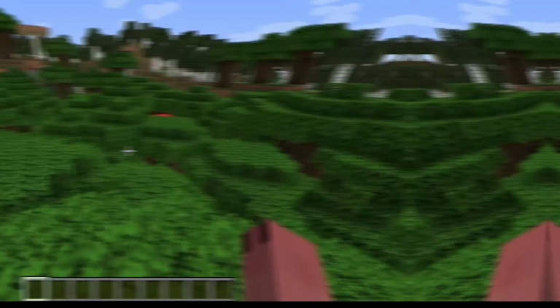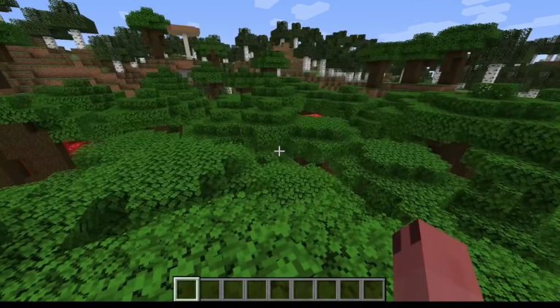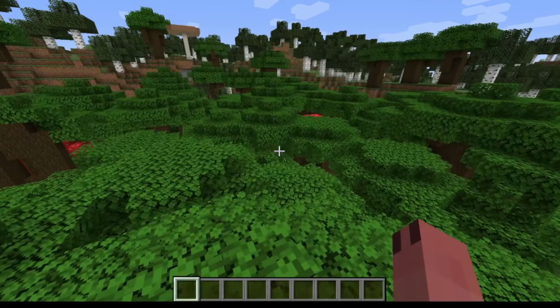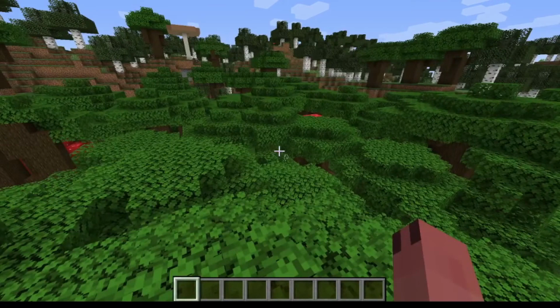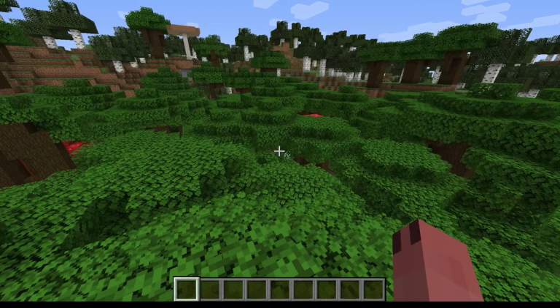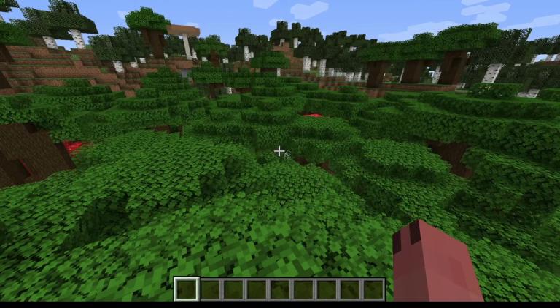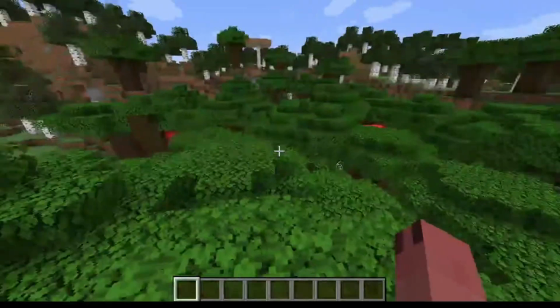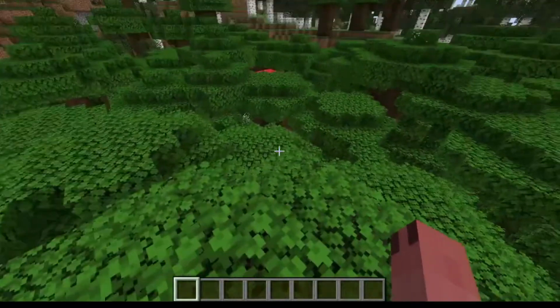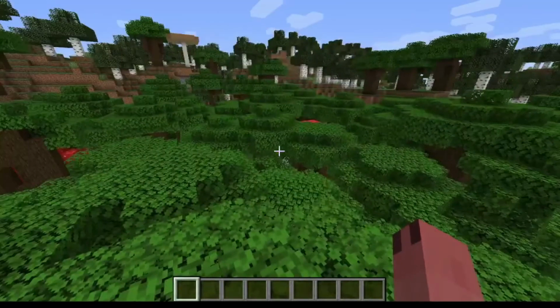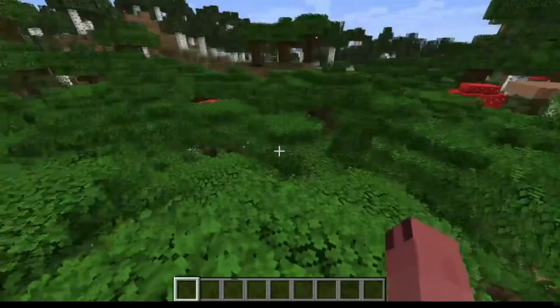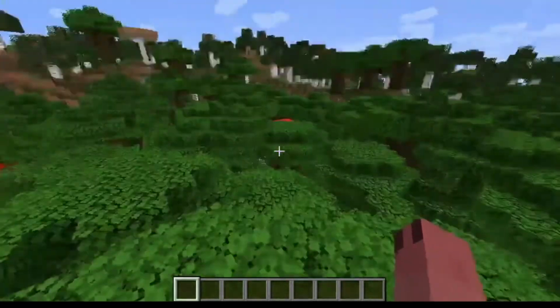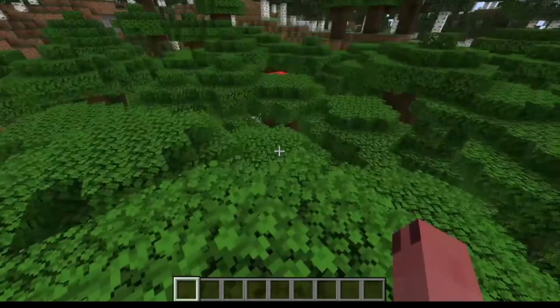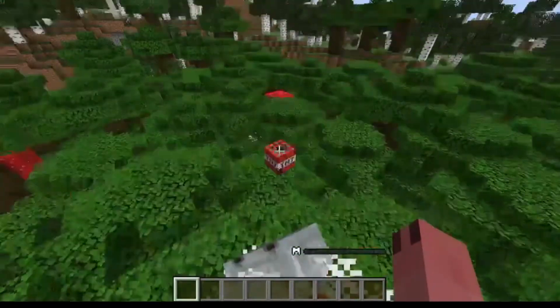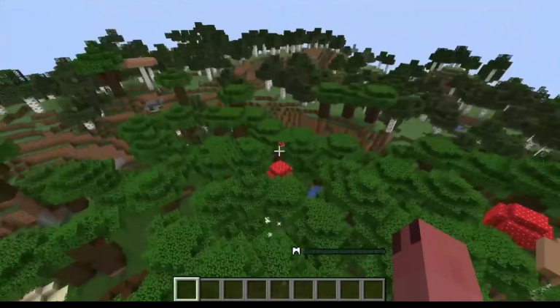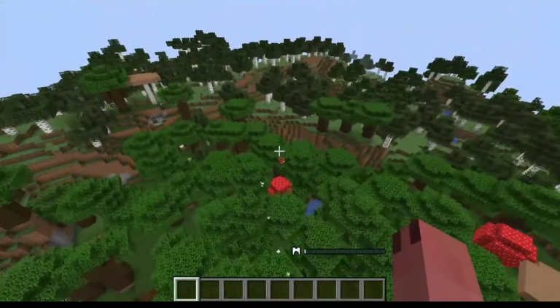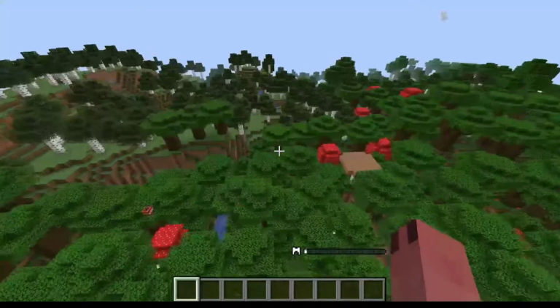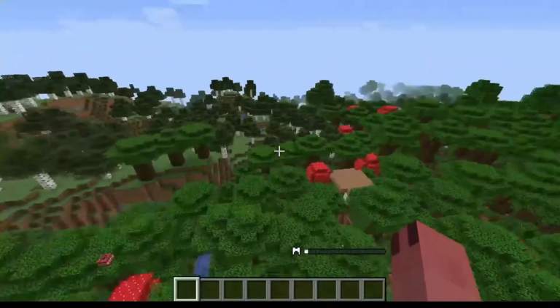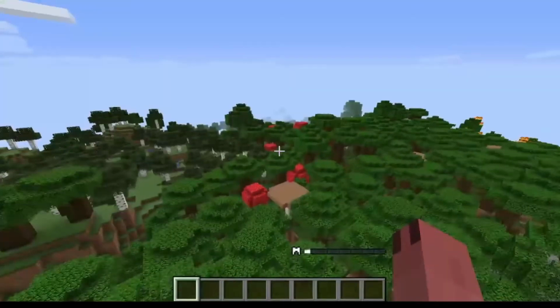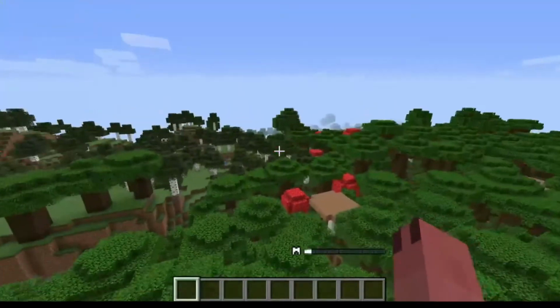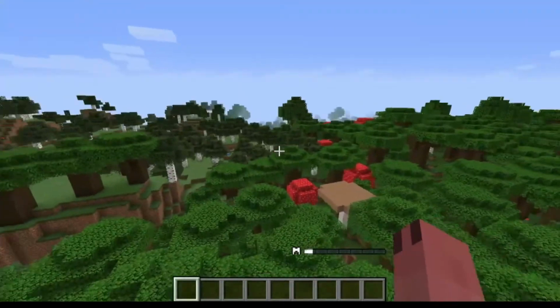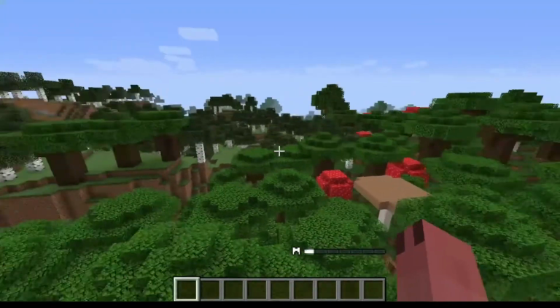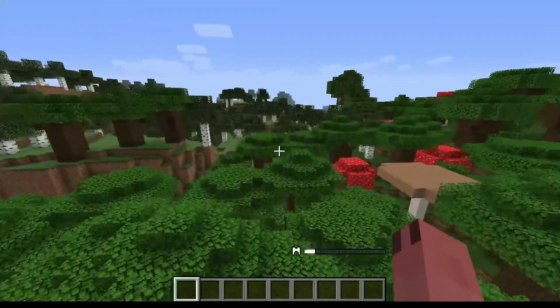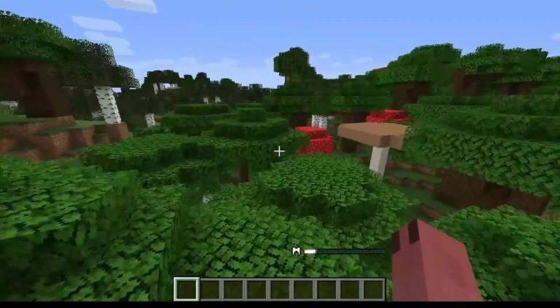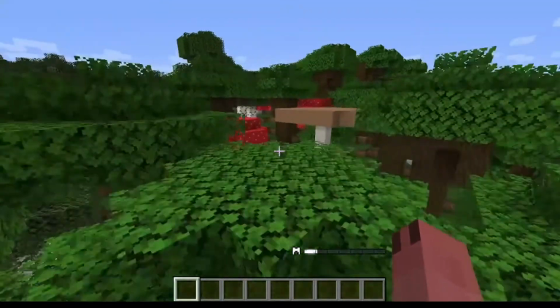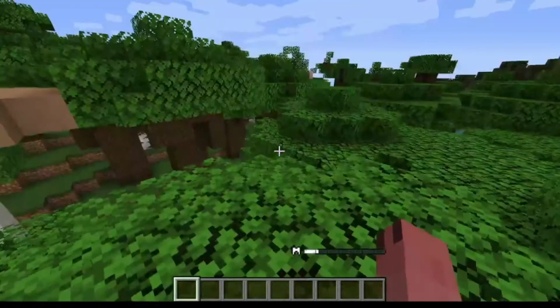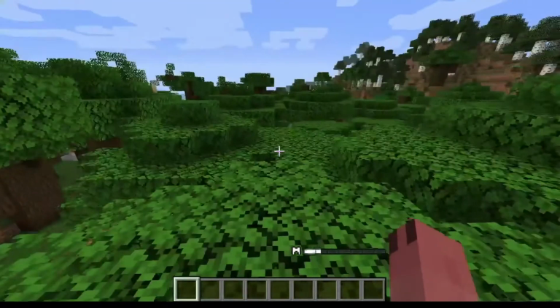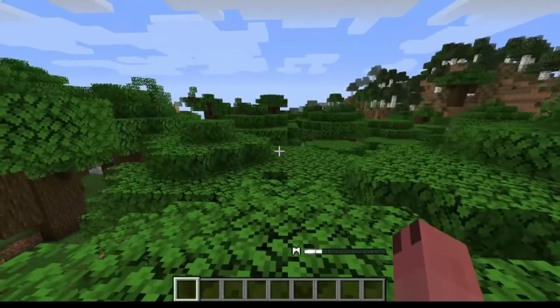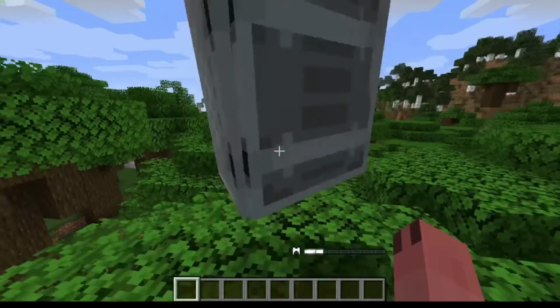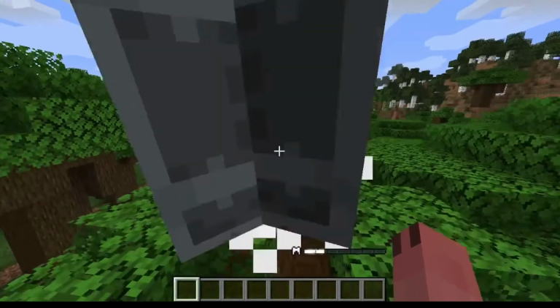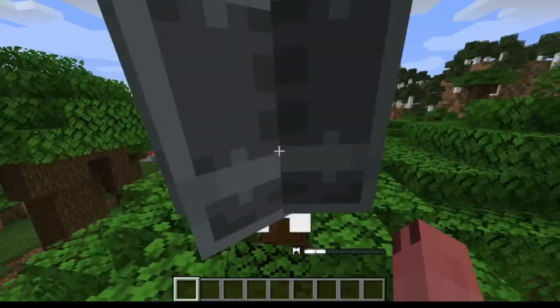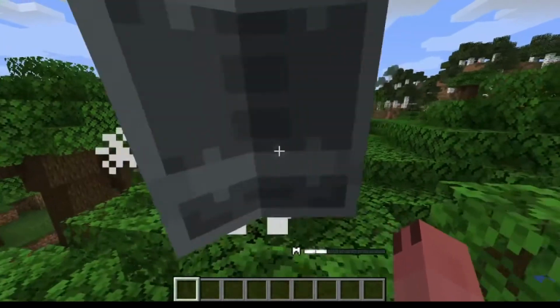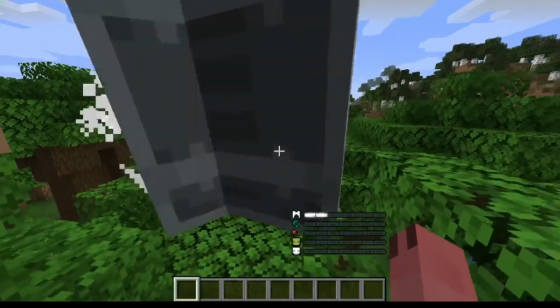By pressing the primary ability key, you'll boost yourself up and shoot down explosives. By pressing it once, you'll boost up by an explosion and shoot one TNT. And if you're close to the ground, you can hold it down to shoot TNT after explosives.